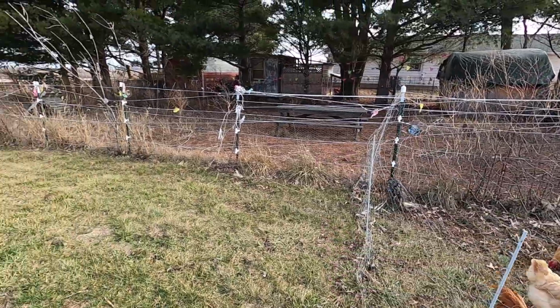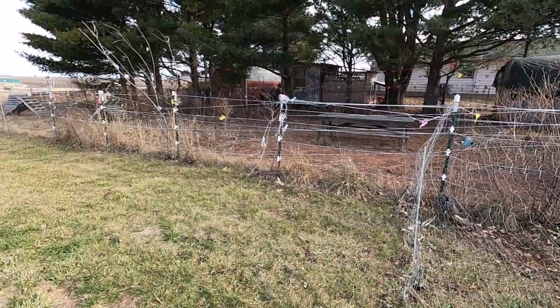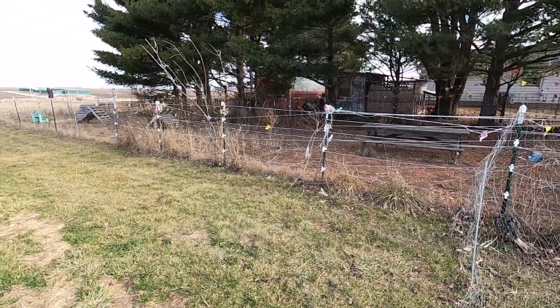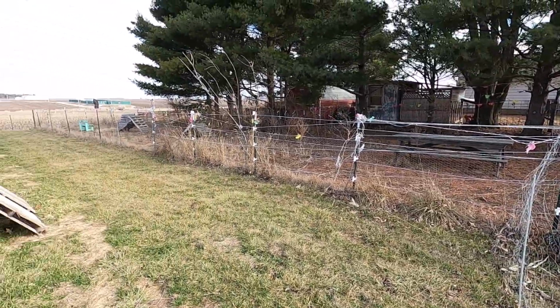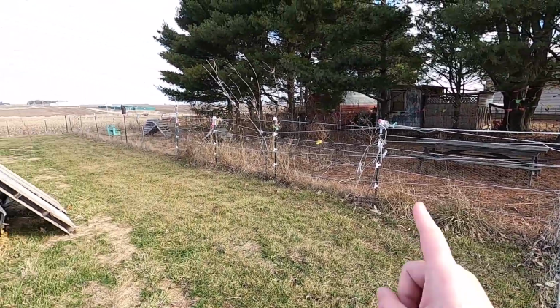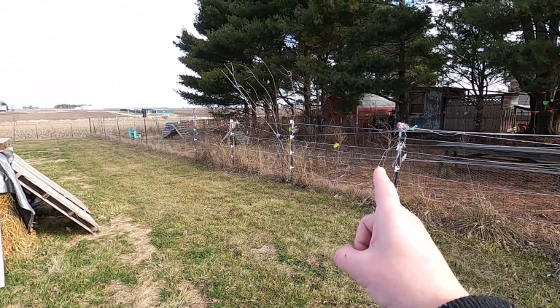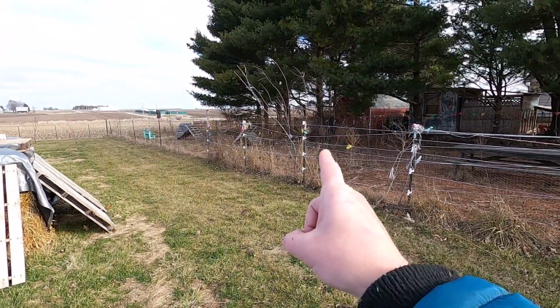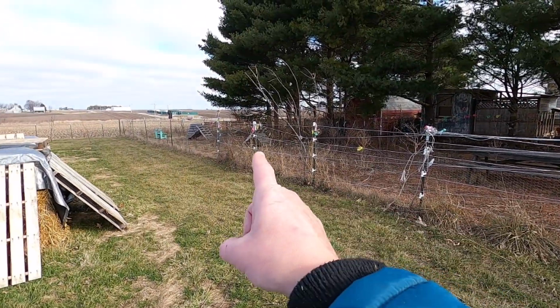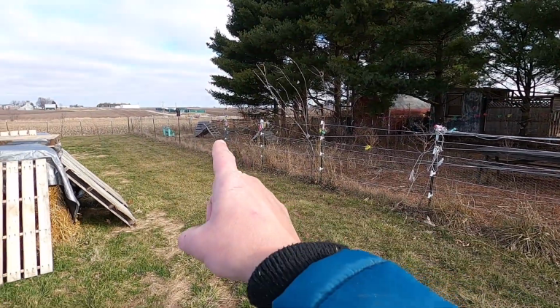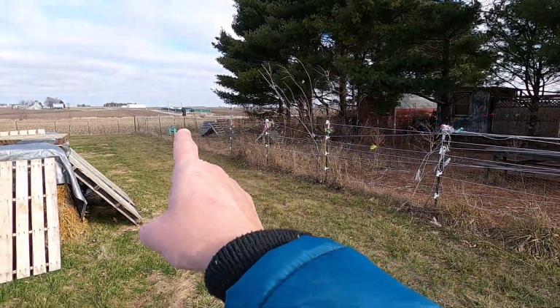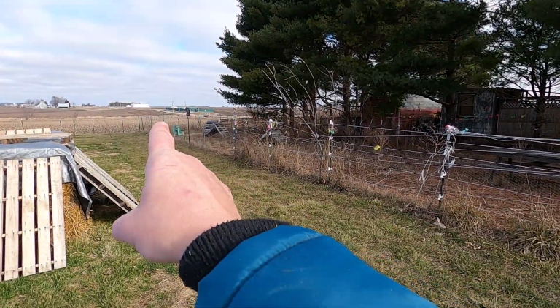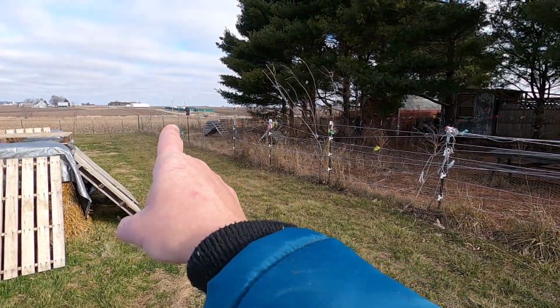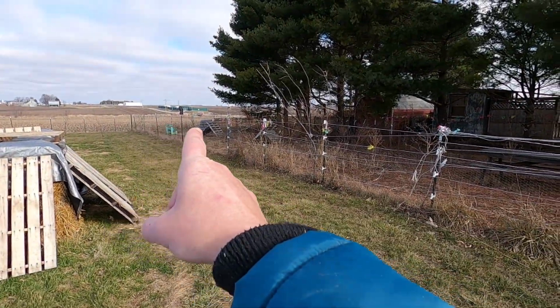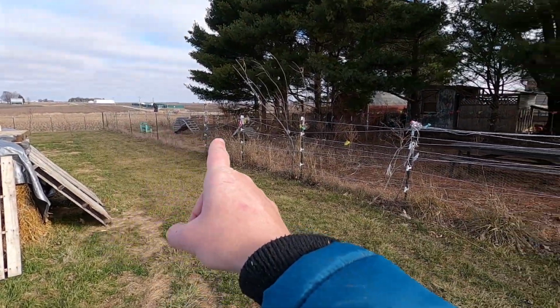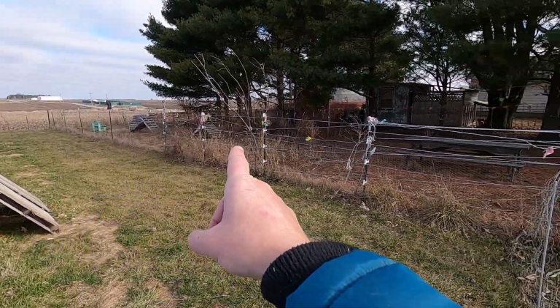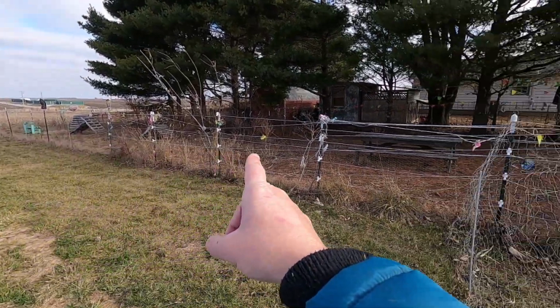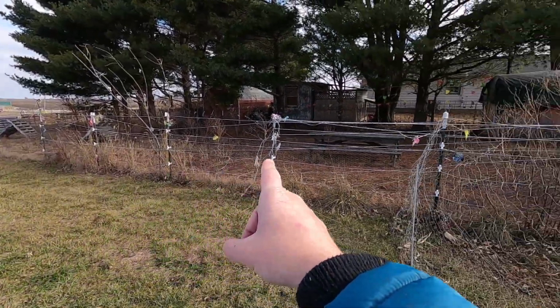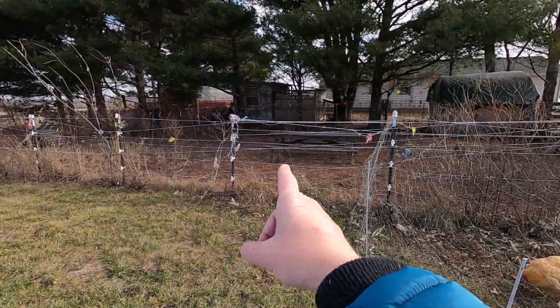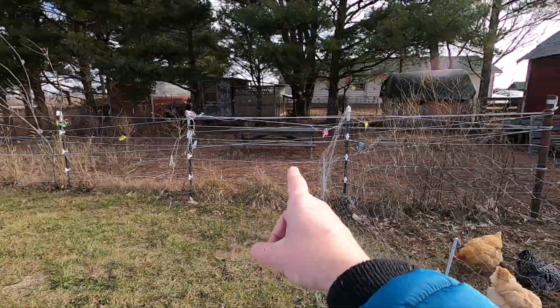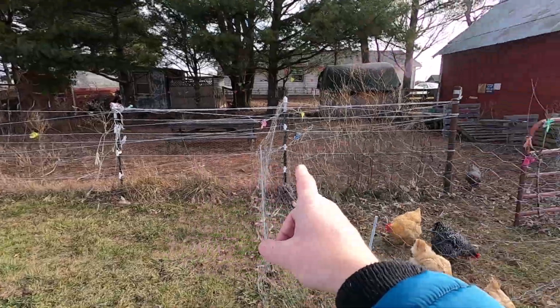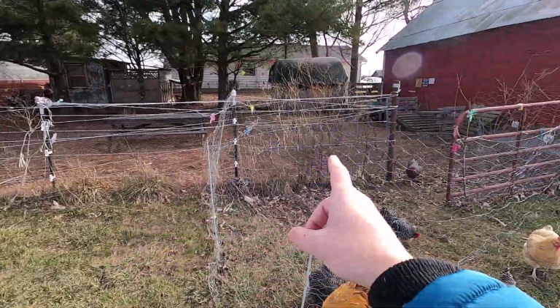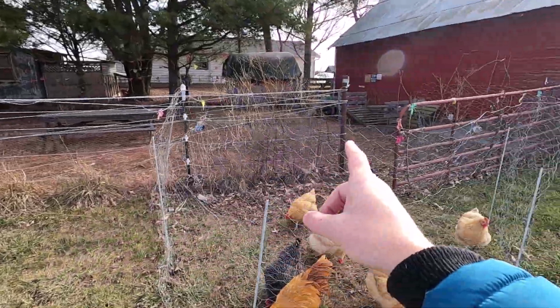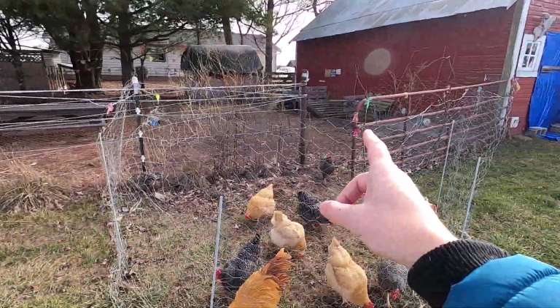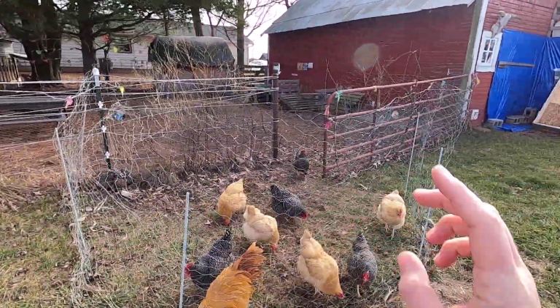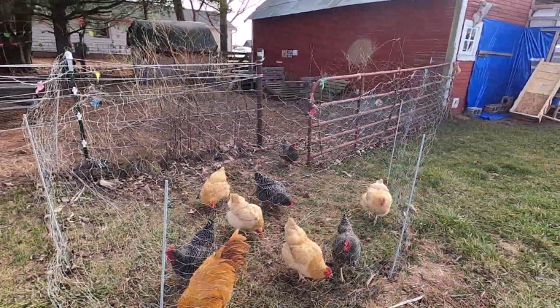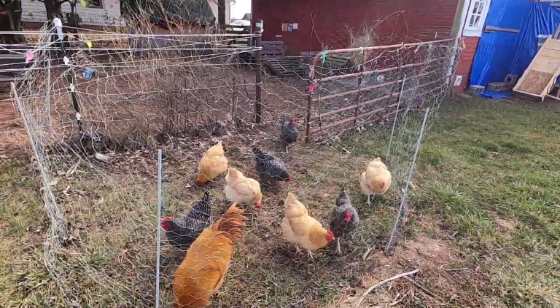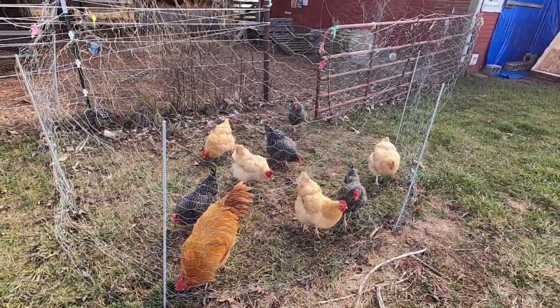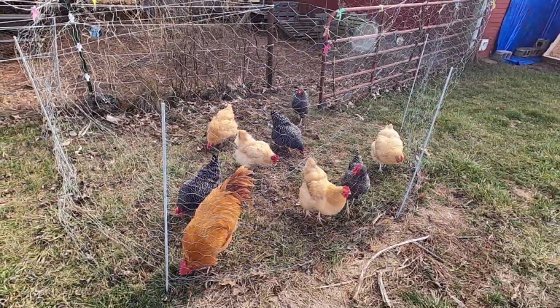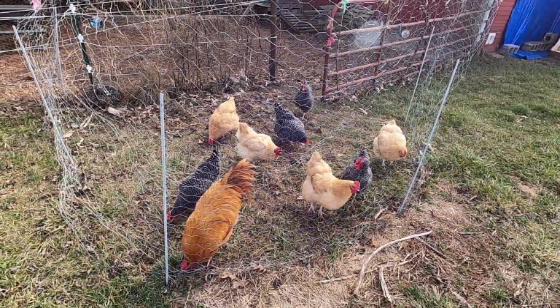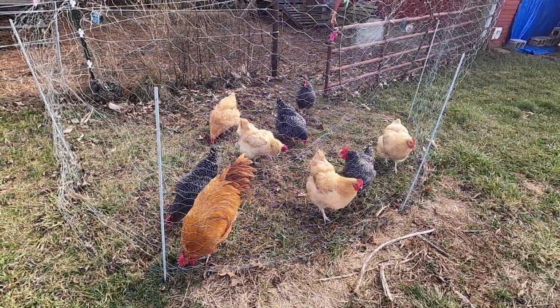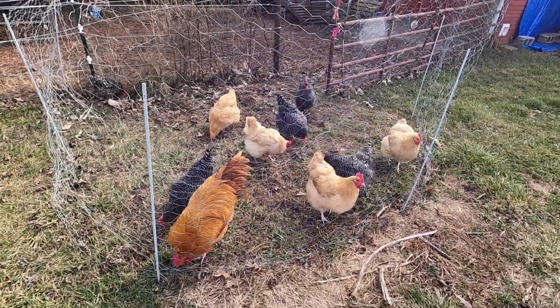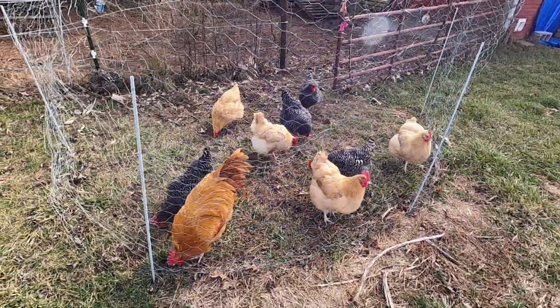Now there's only ten chickens in here, but somehow they've cleaned out all the way down their run and there's nothing left but brown grass and dirt.